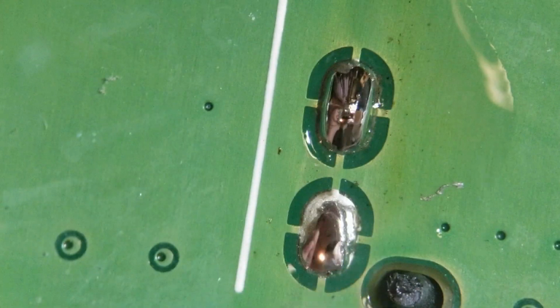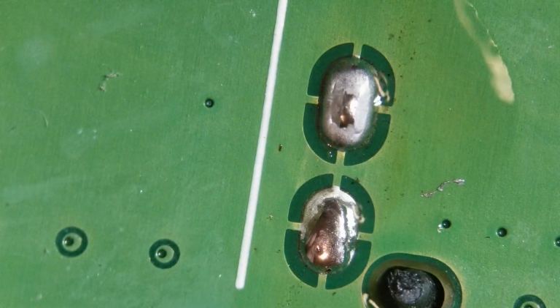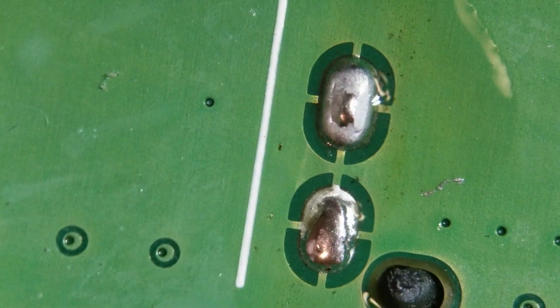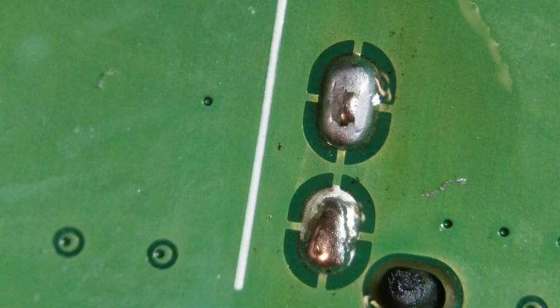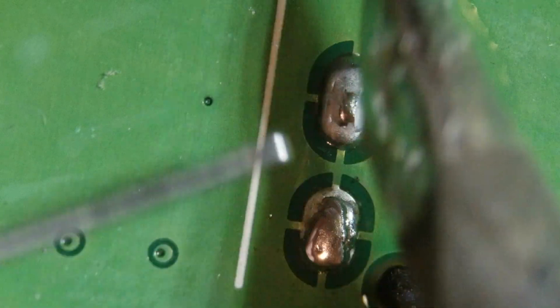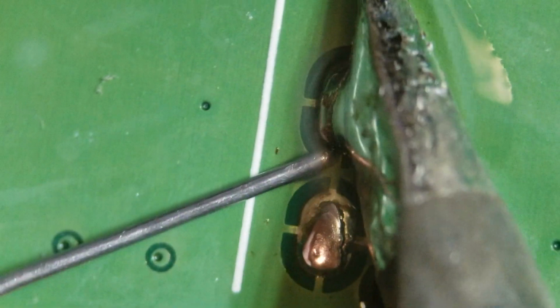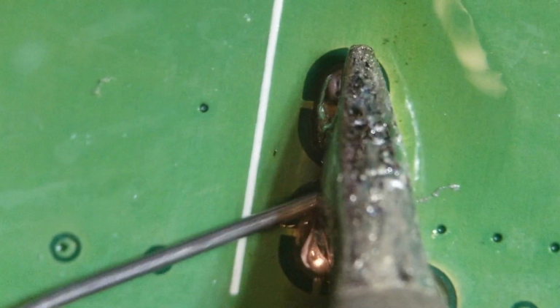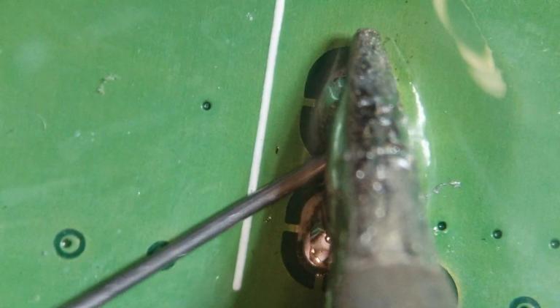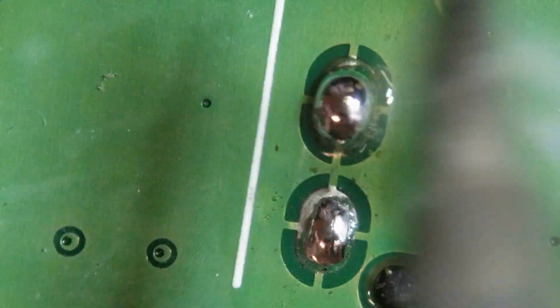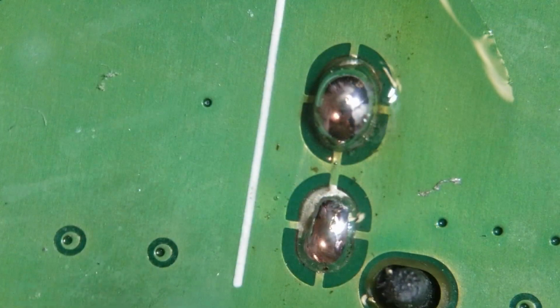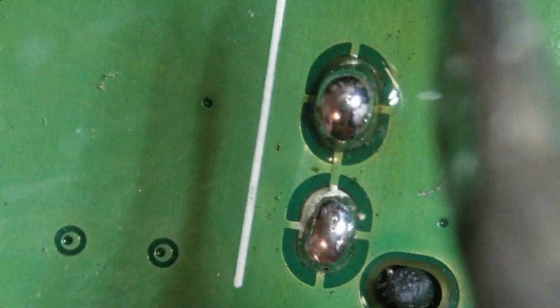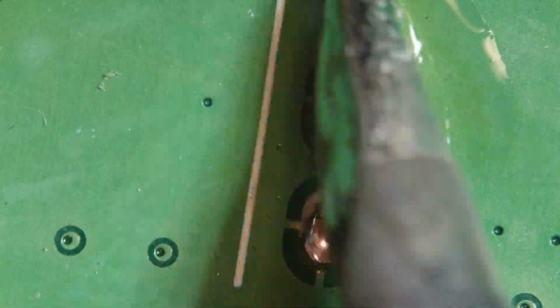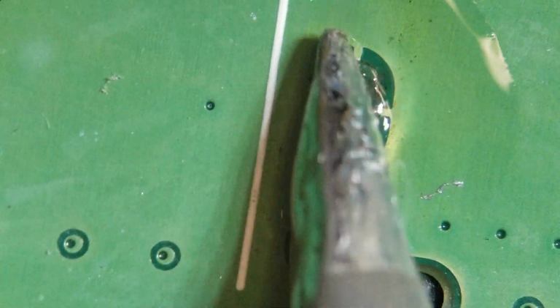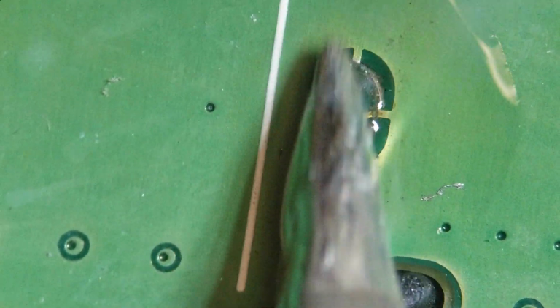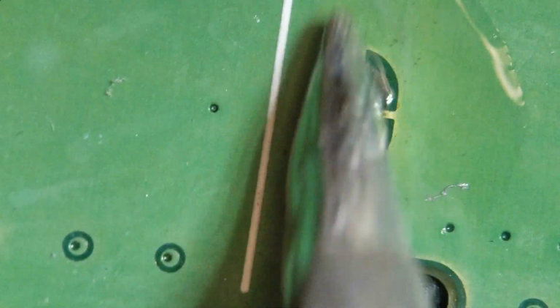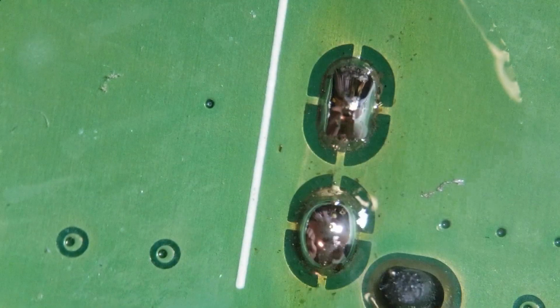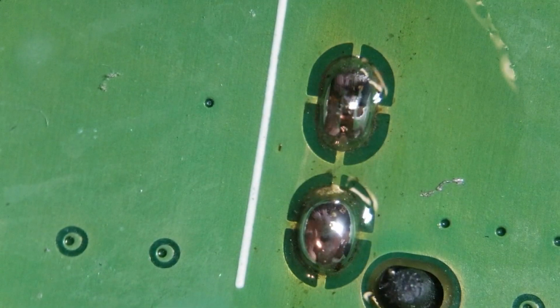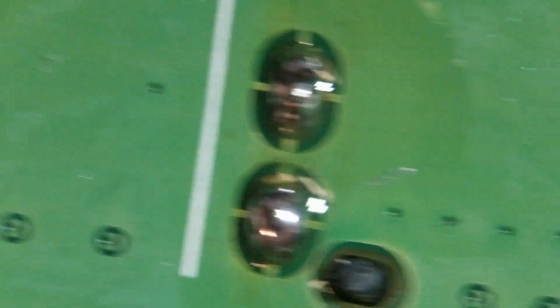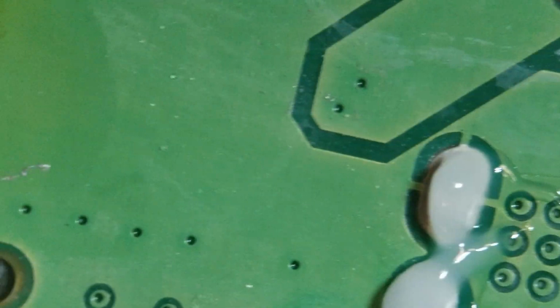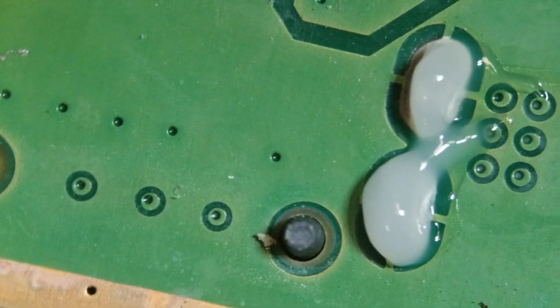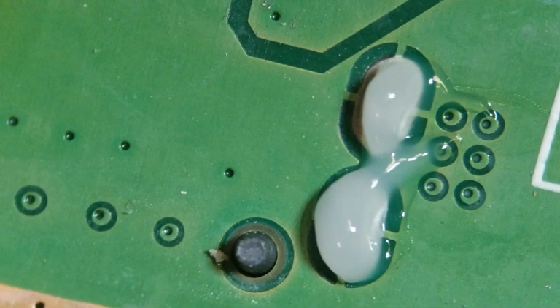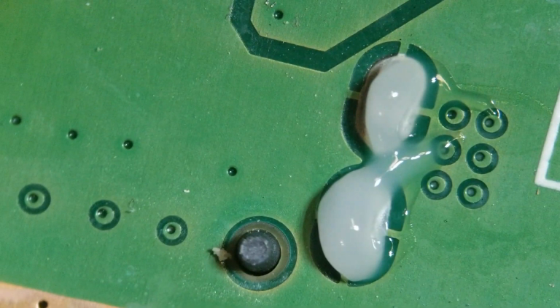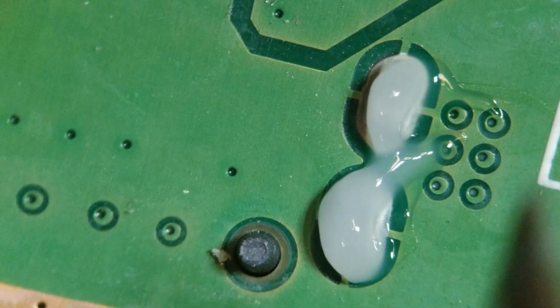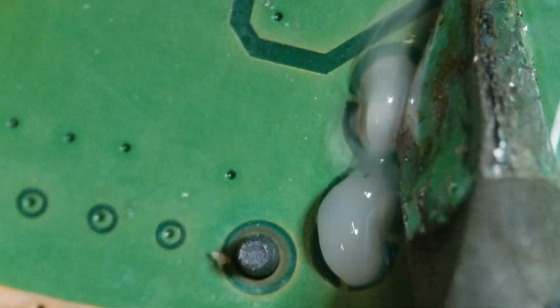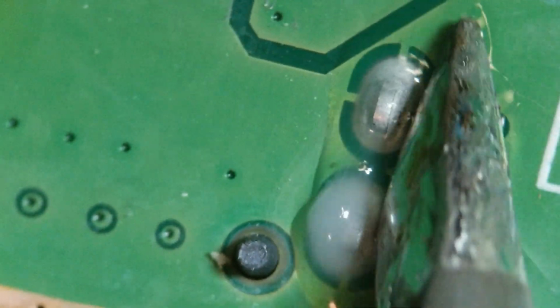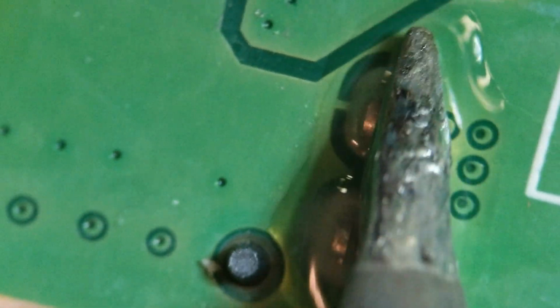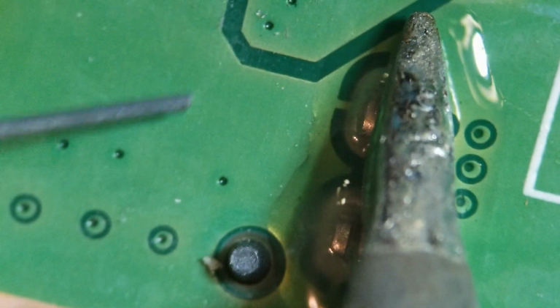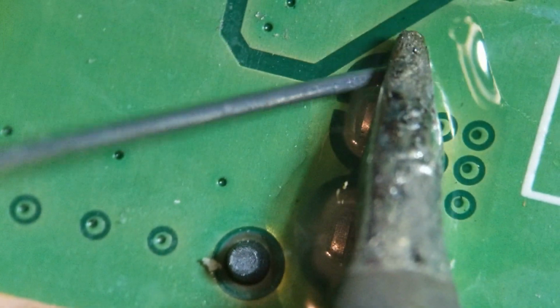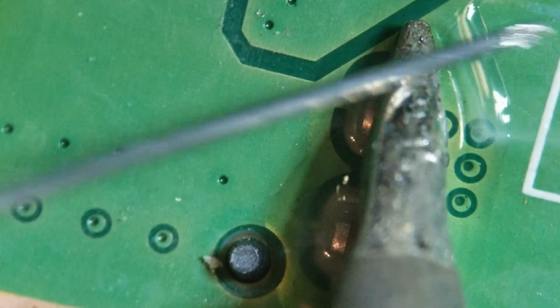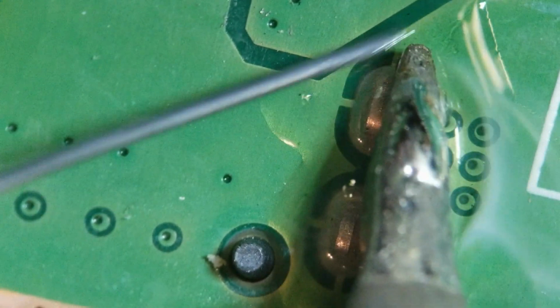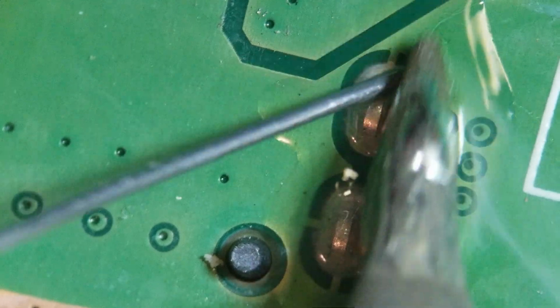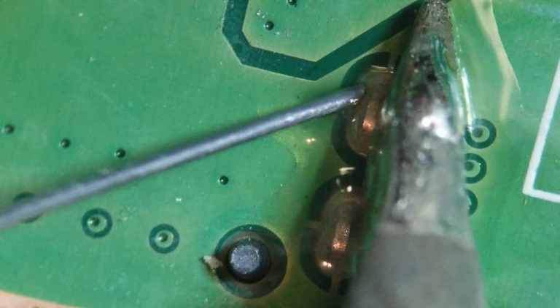Just add a little bit of that solder there. Get those to want to flow a little bit easier - mix the old solder with the new. Let me hit that with the hot air.